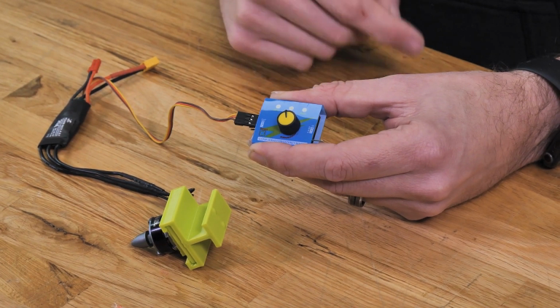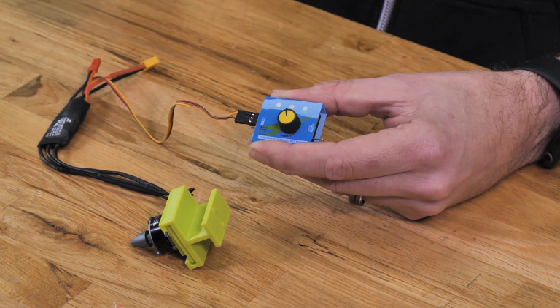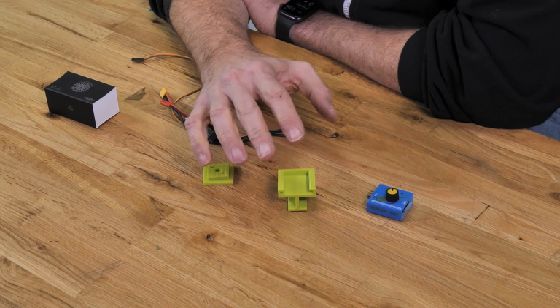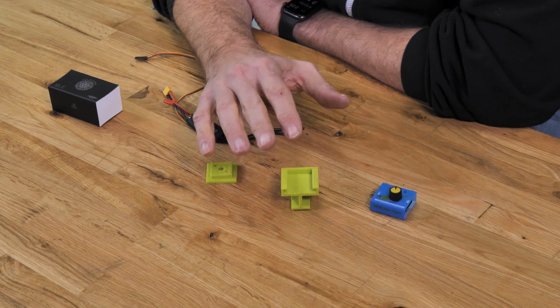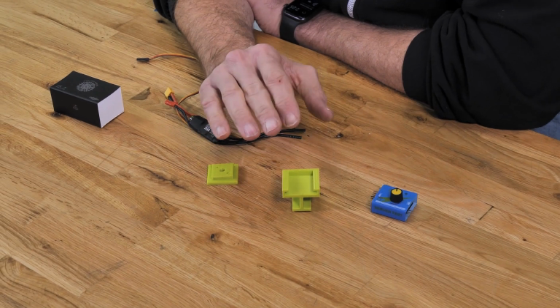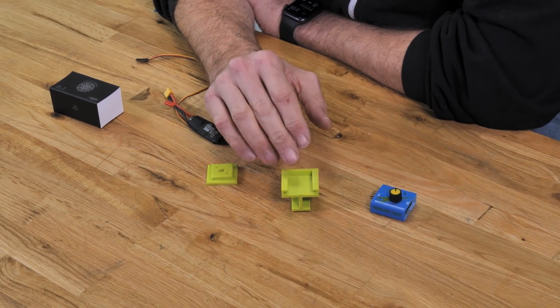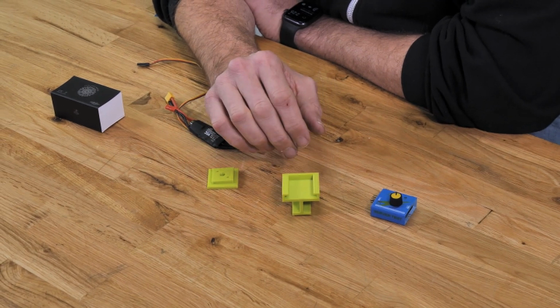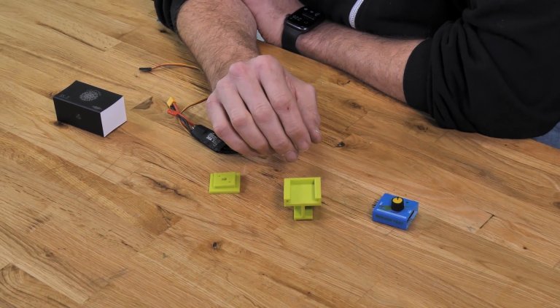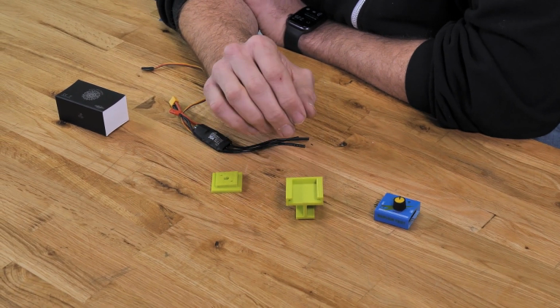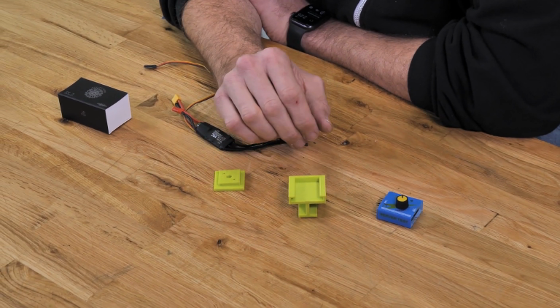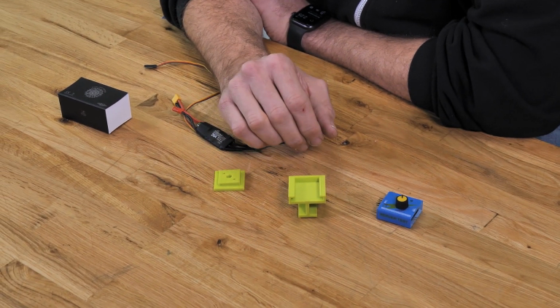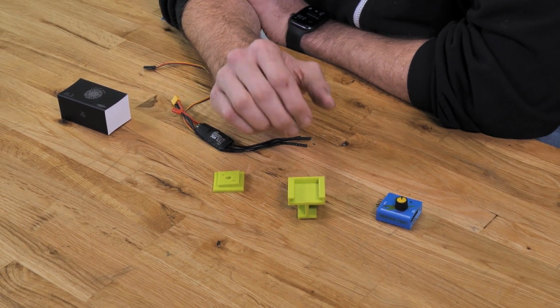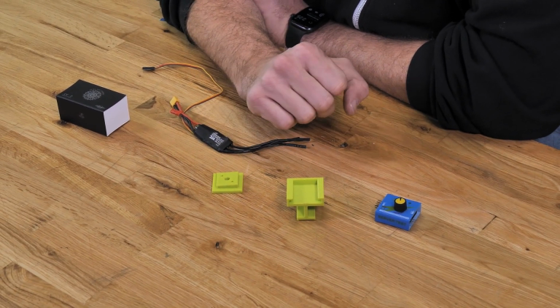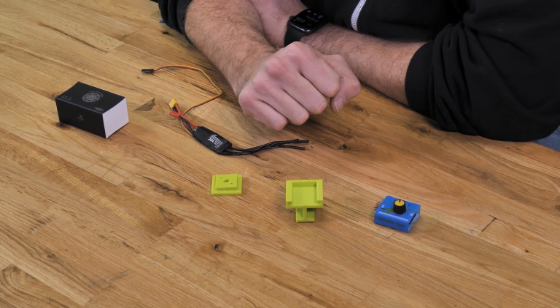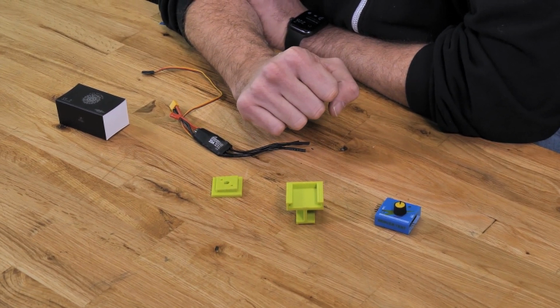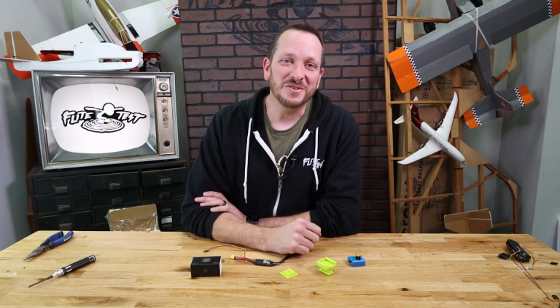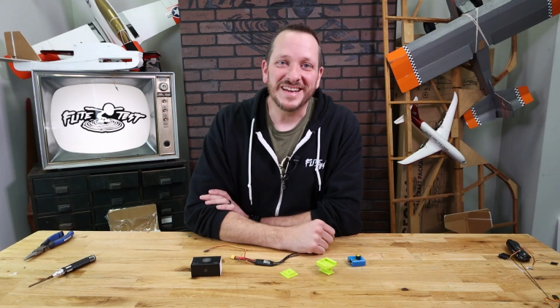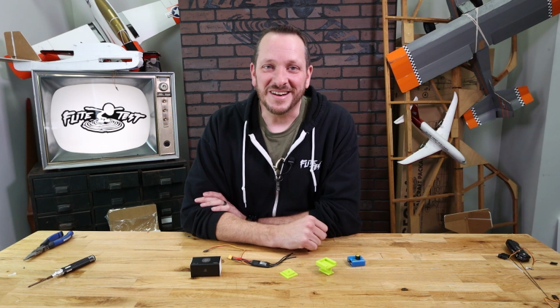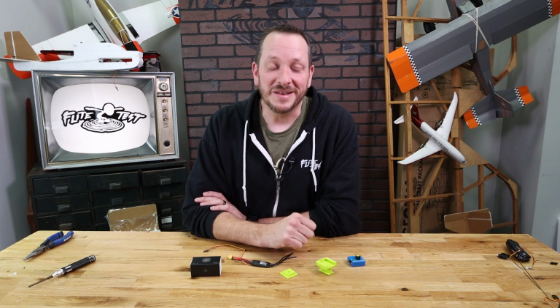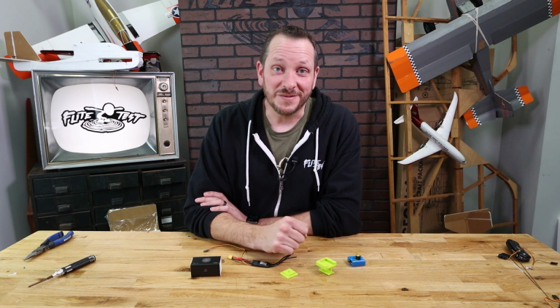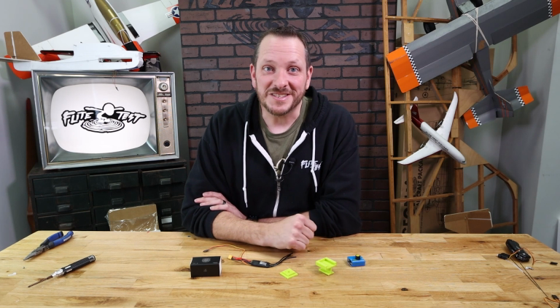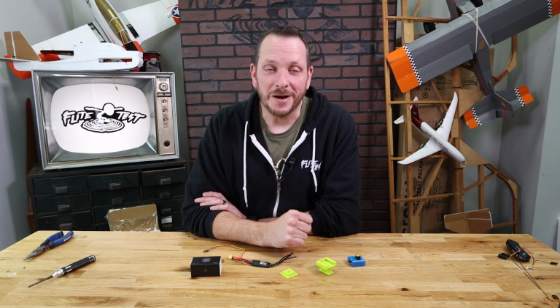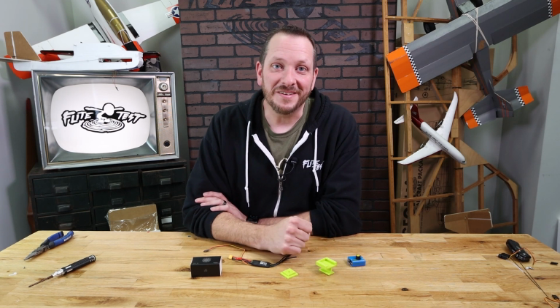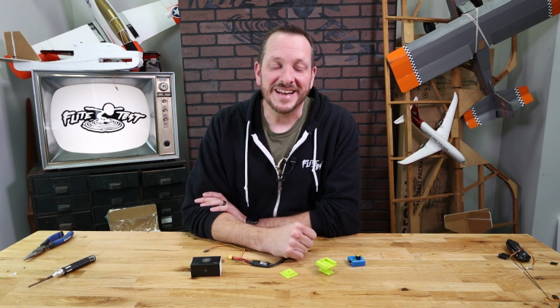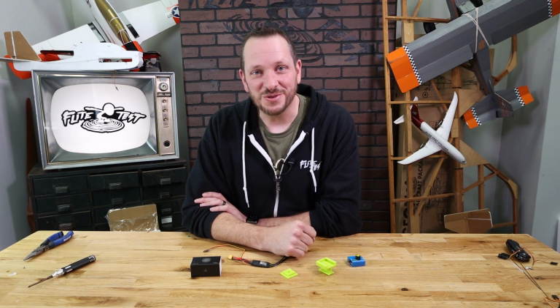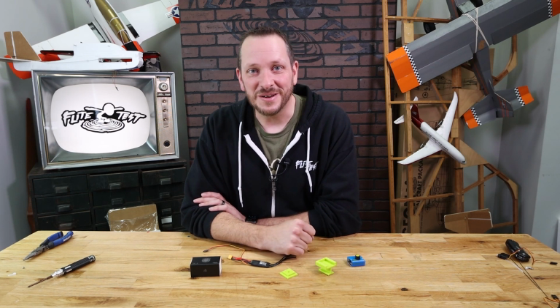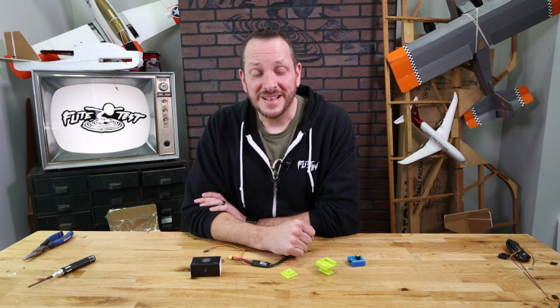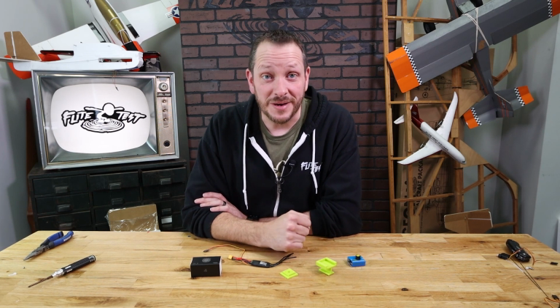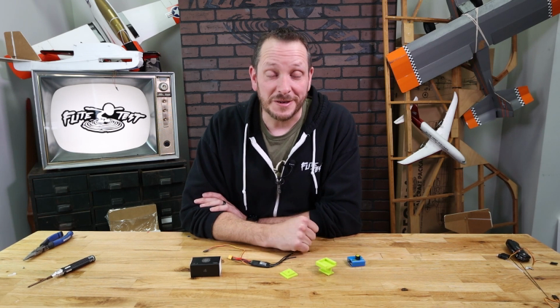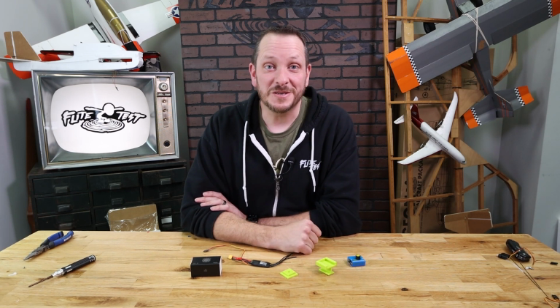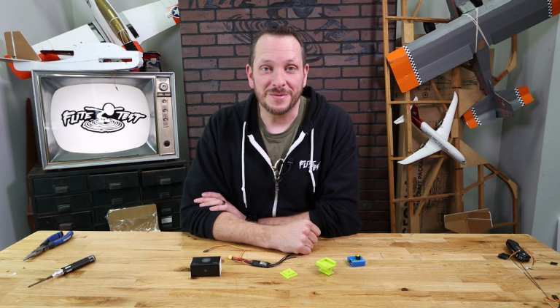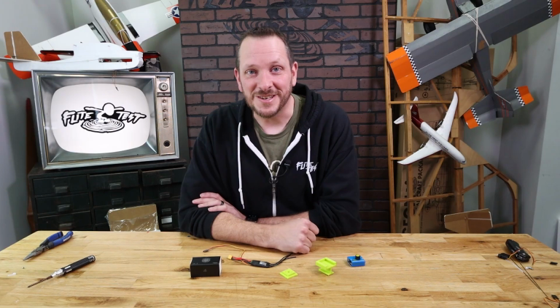The materials we're gonna need for this are our motor mount, our motor, and our ESC. The tools we're gonna need are the servo tester, our battery, and a screwdriver. Let's get our materials in order and we're gonna start.